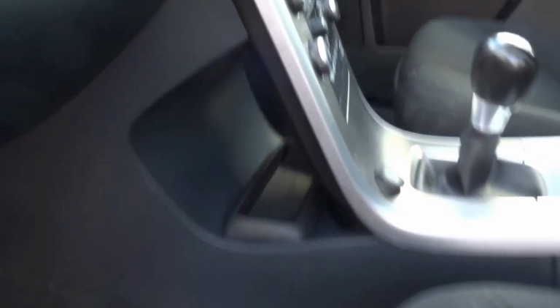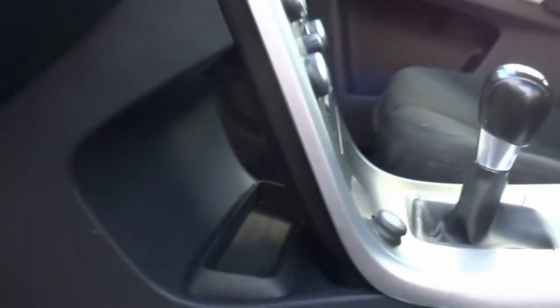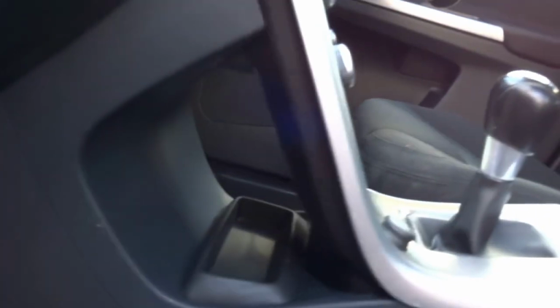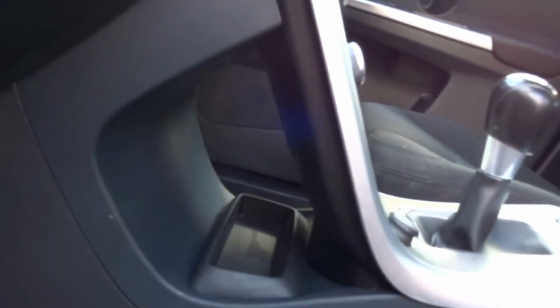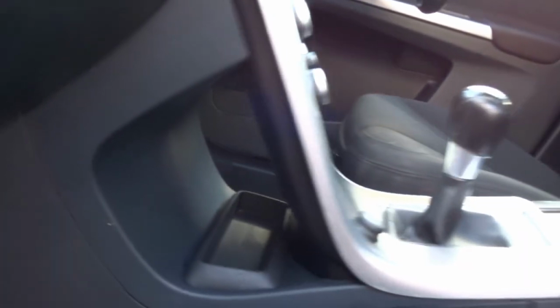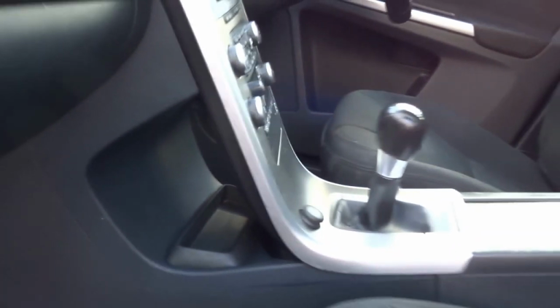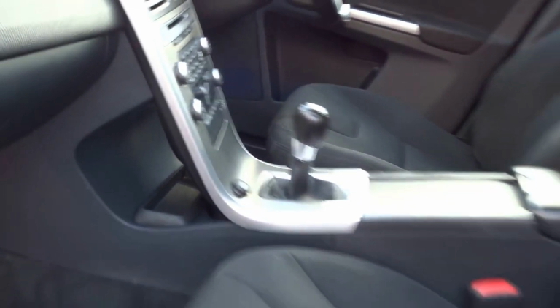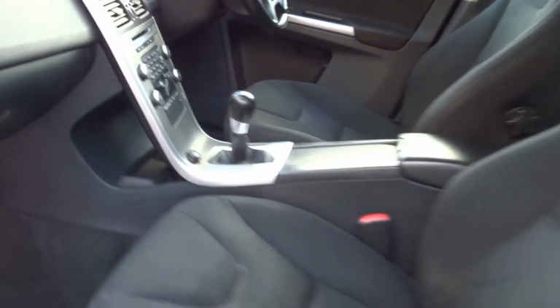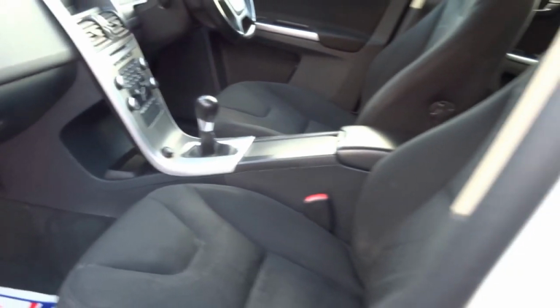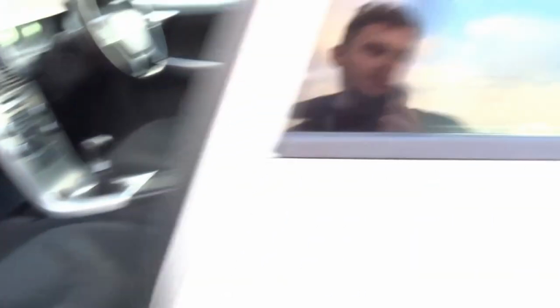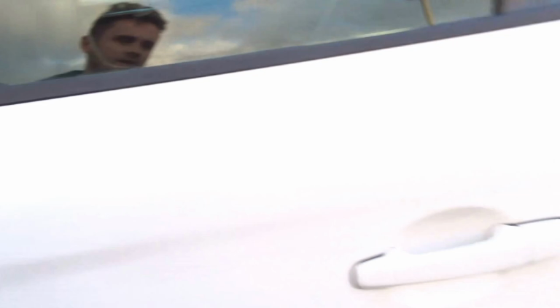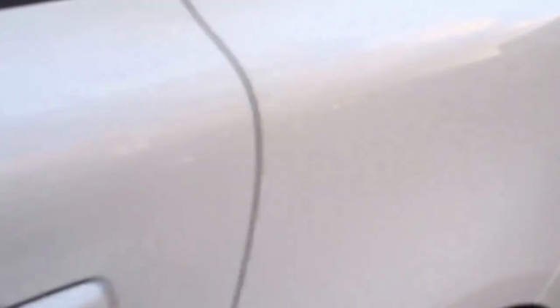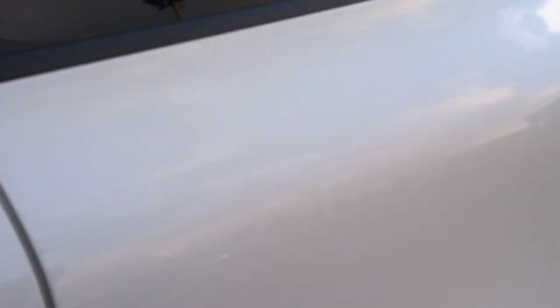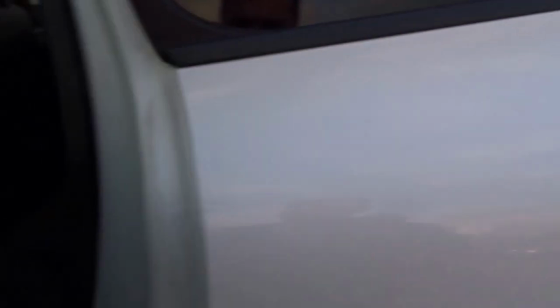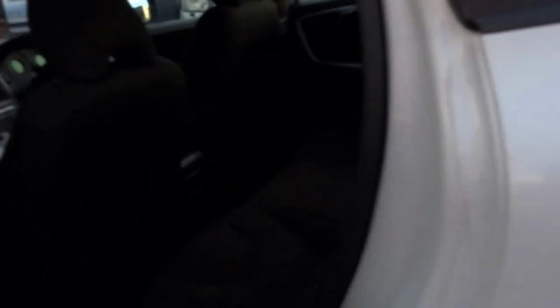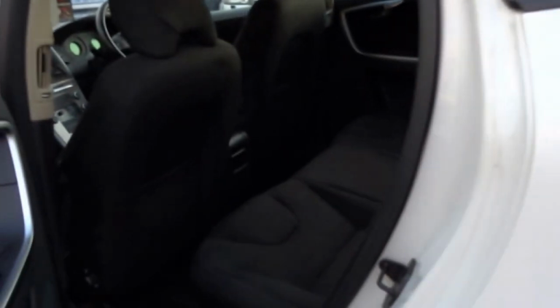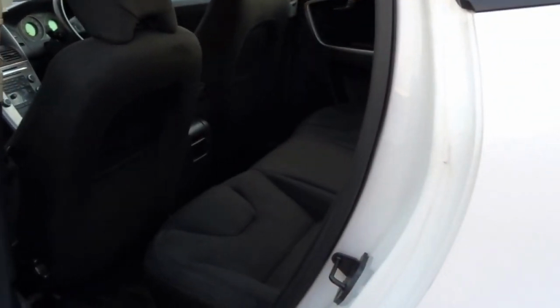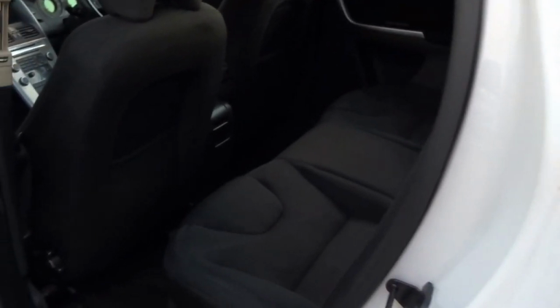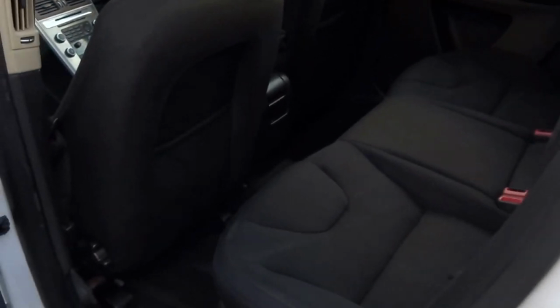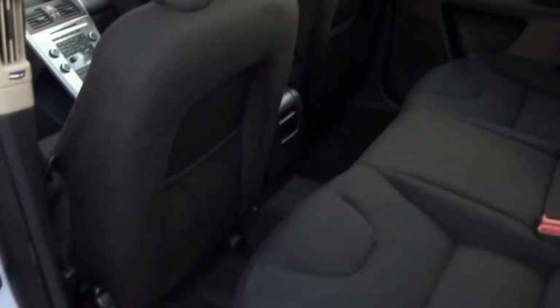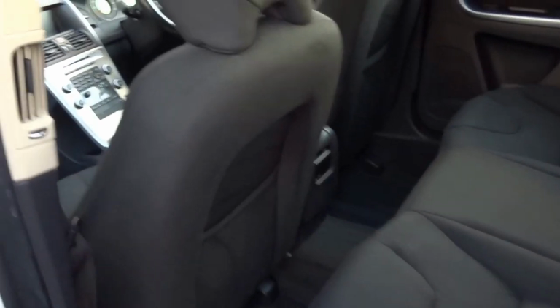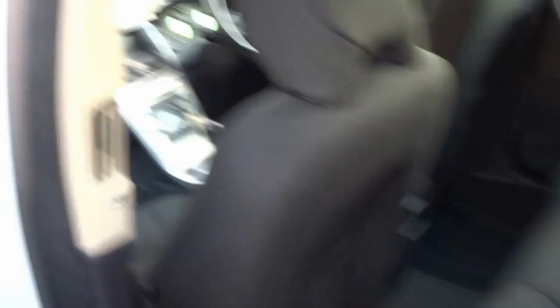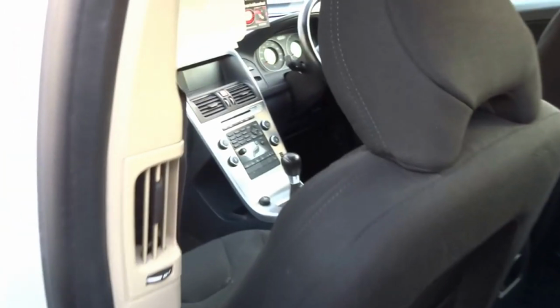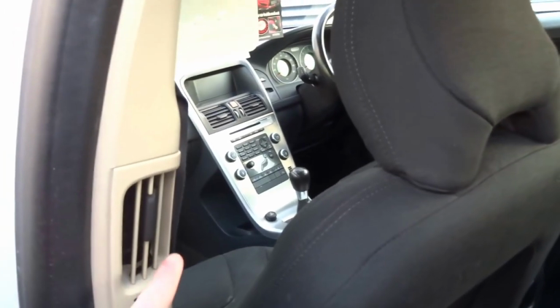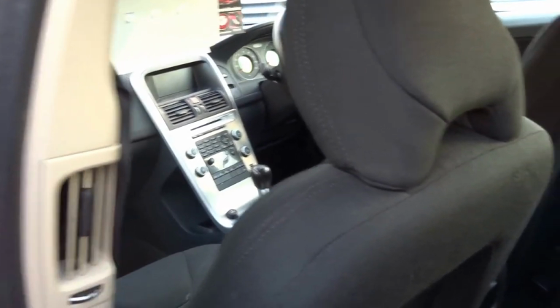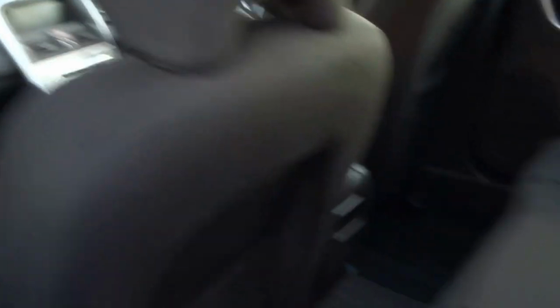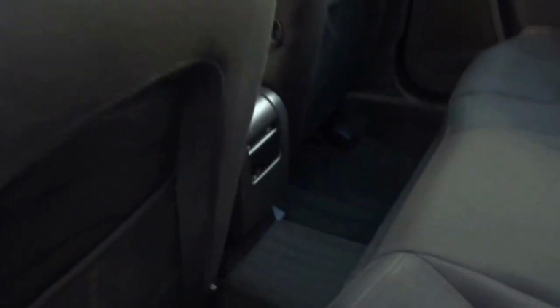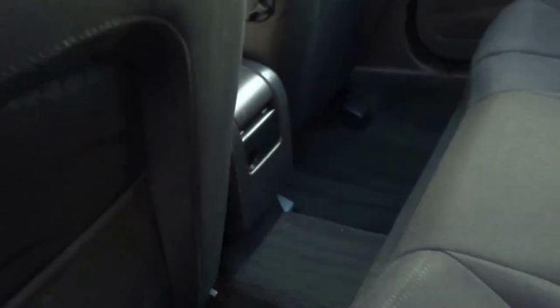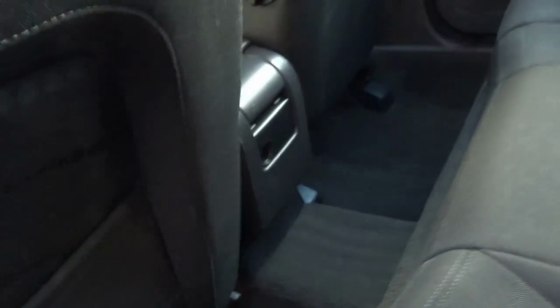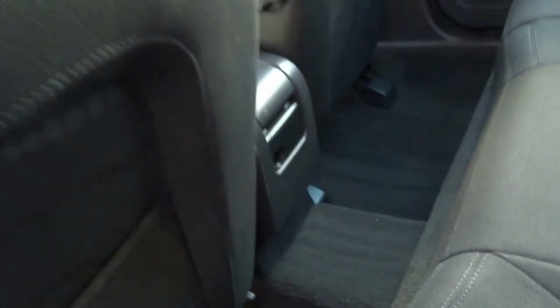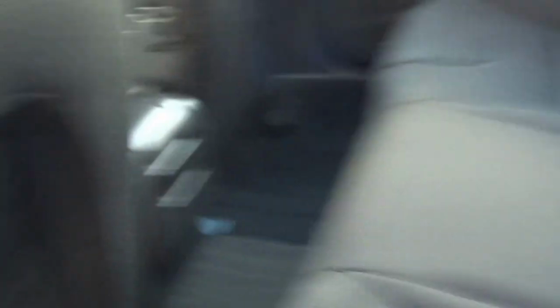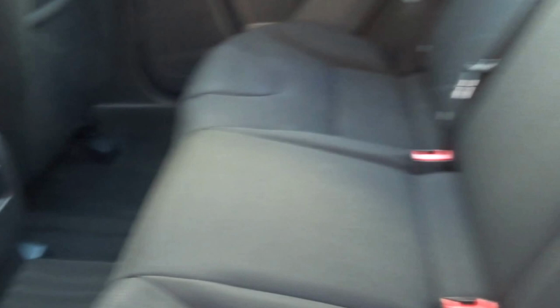Coming into the back of the car — very spacious. You've got rear vents just here, a 12 volt socket in the back, and three seats.